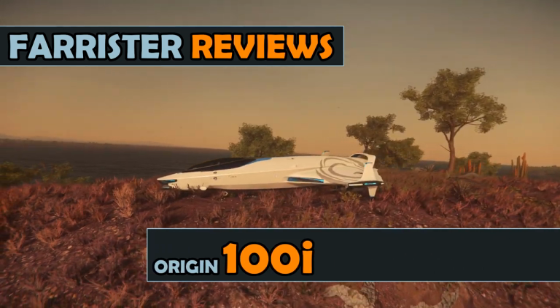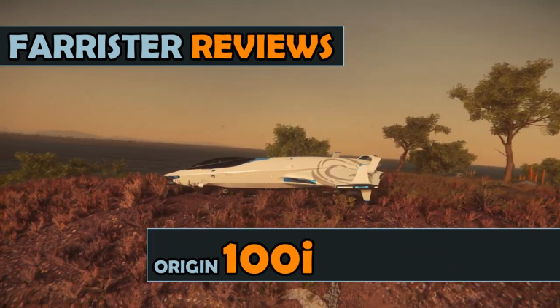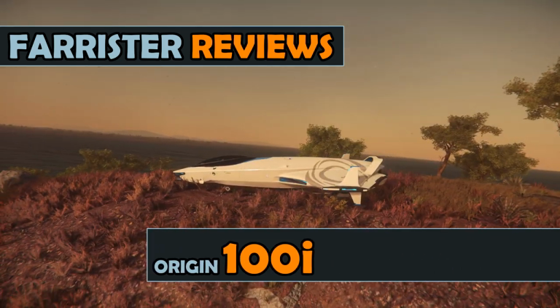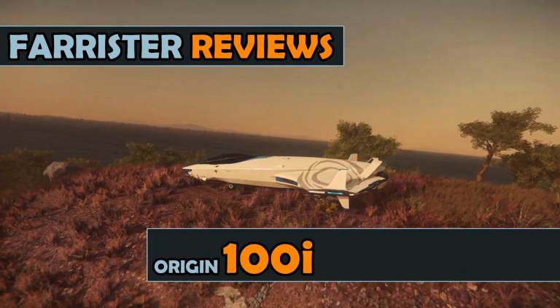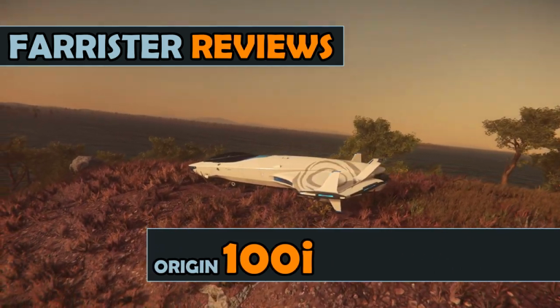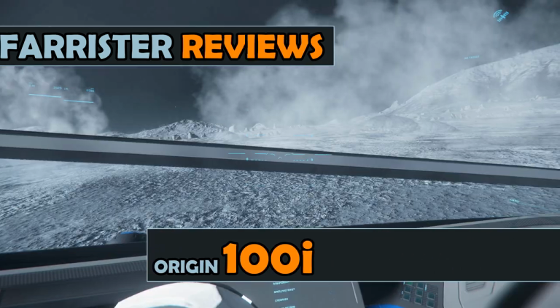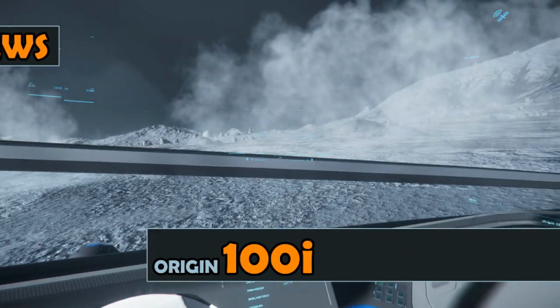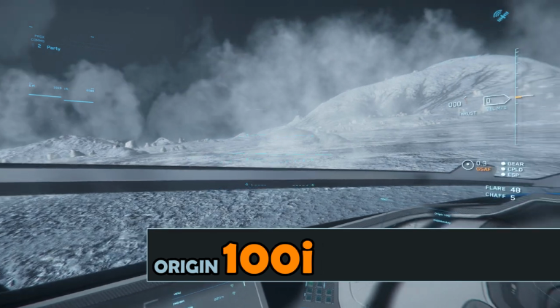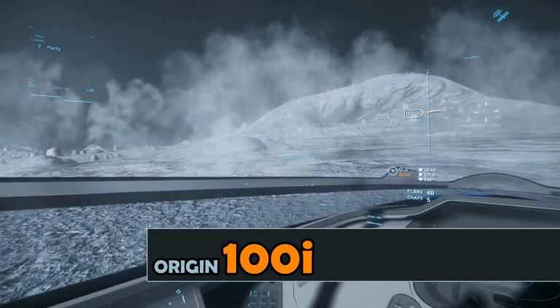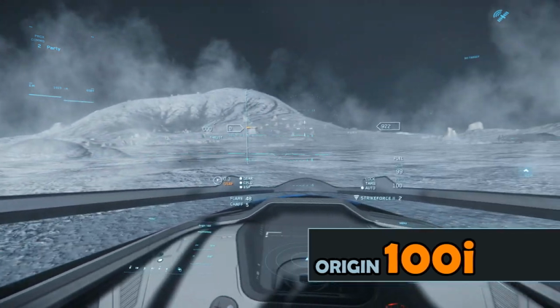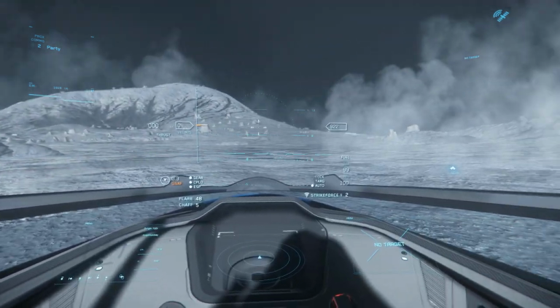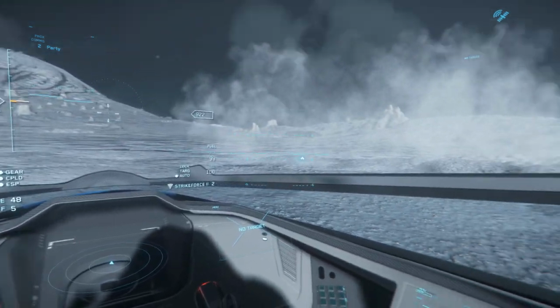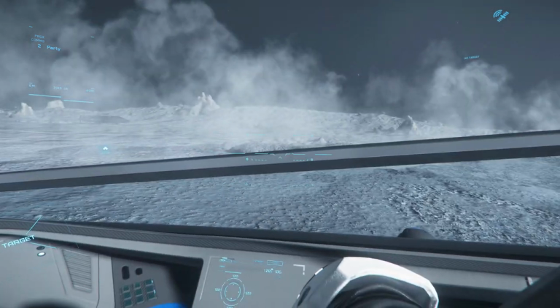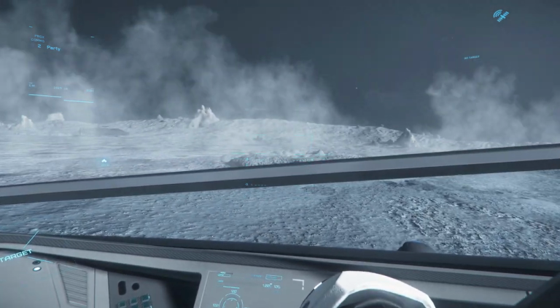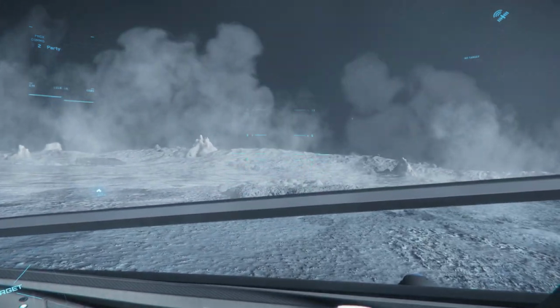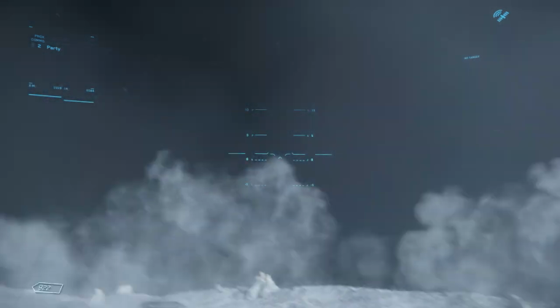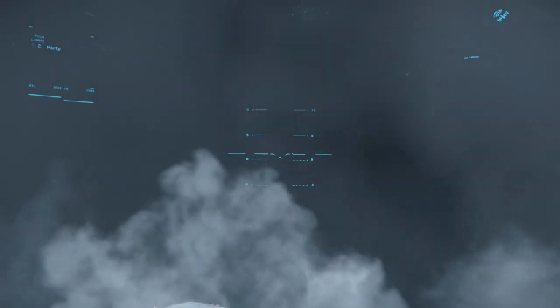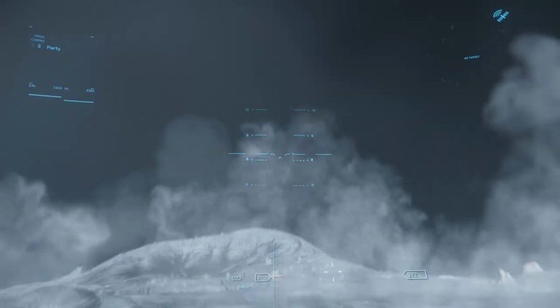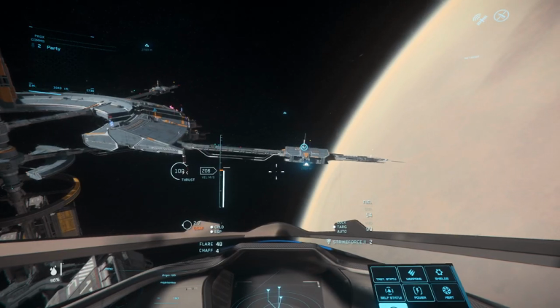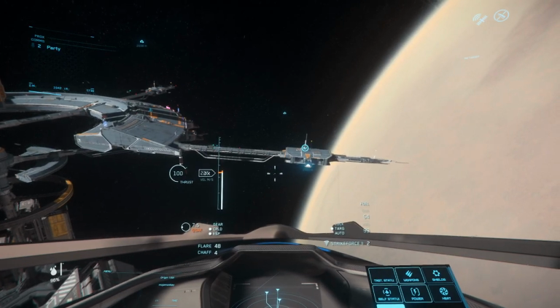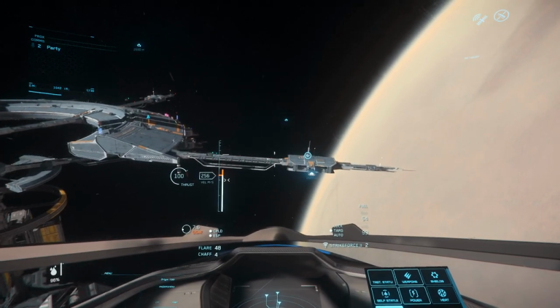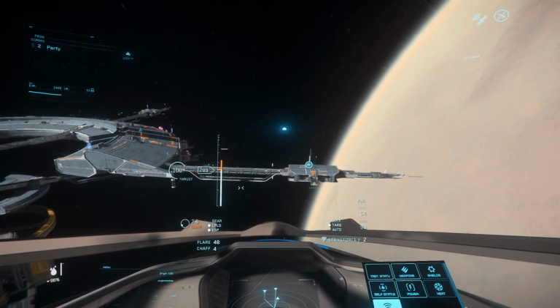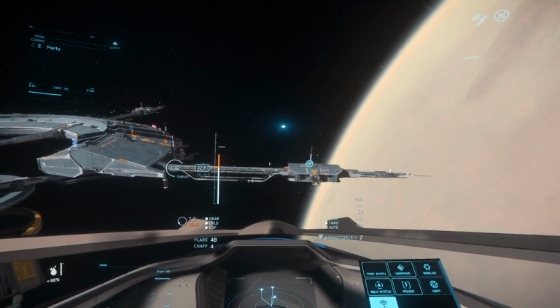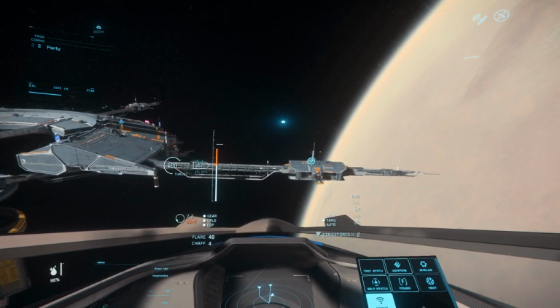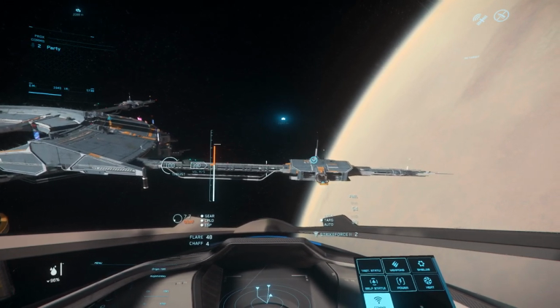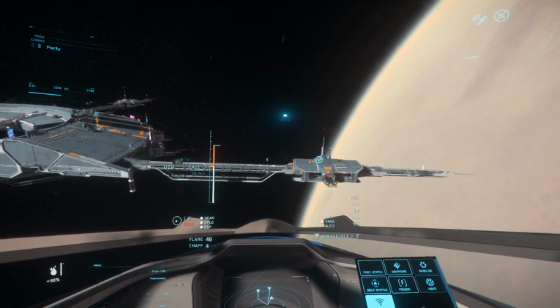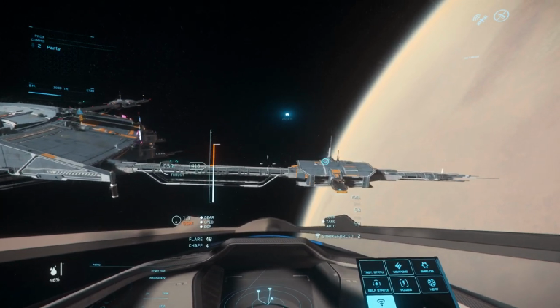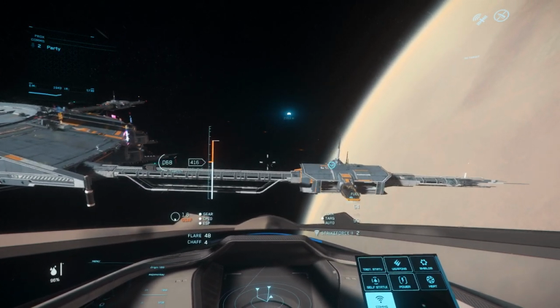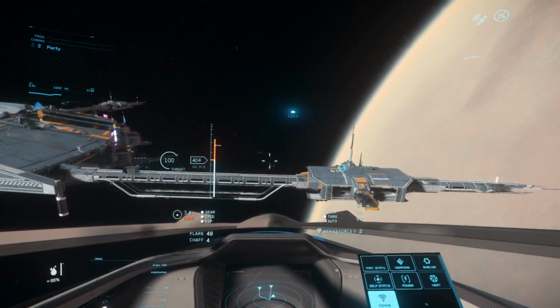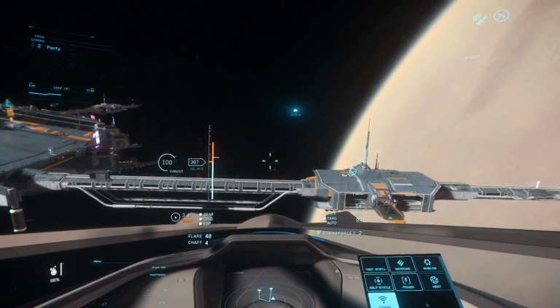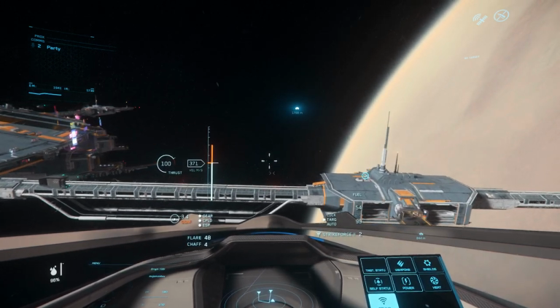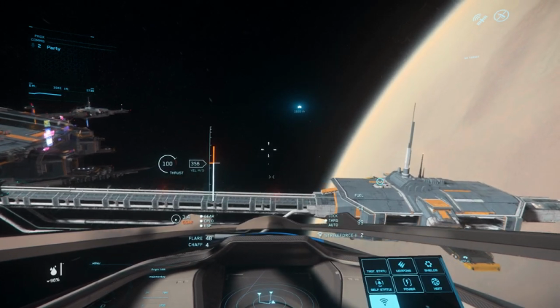Star Citizen is currently in alpha testing with the 100i as one of the flyable ships. She is described as a touring starter ship, flown by a single pilot. Special thank you to Rashmordor for giving me use of his 100i for this video.